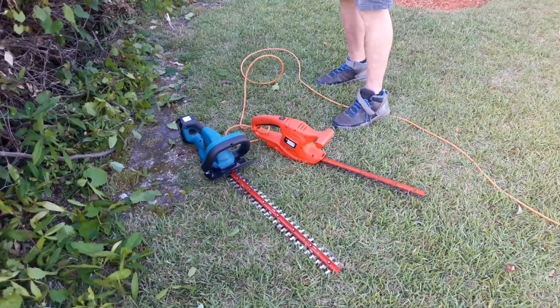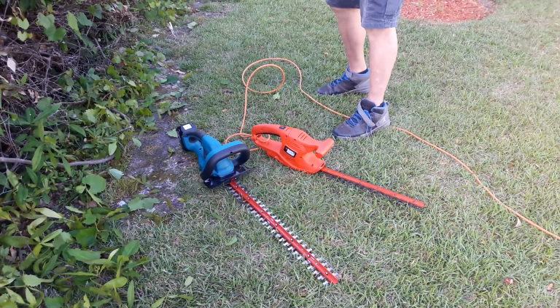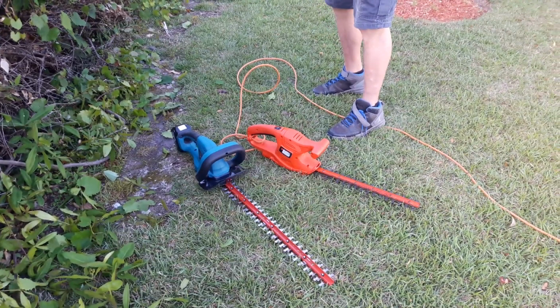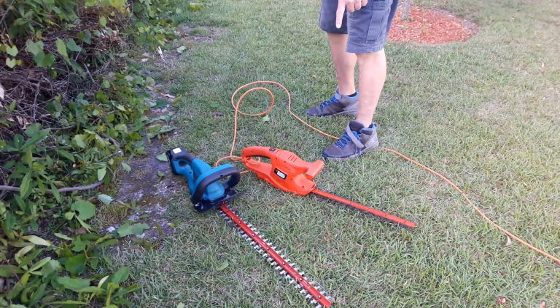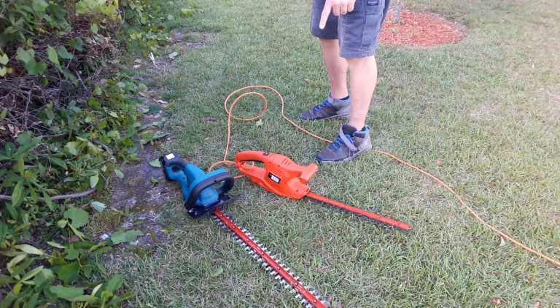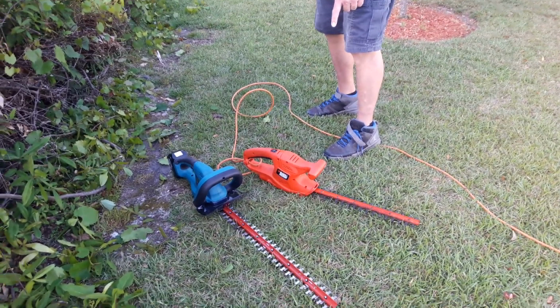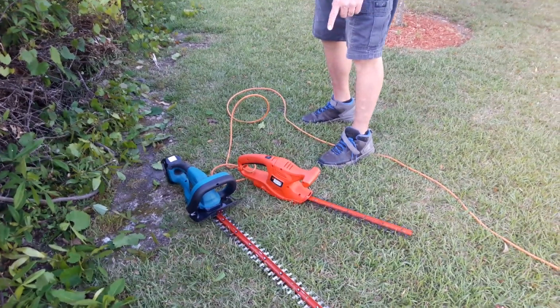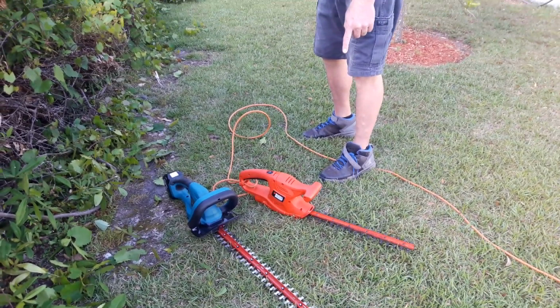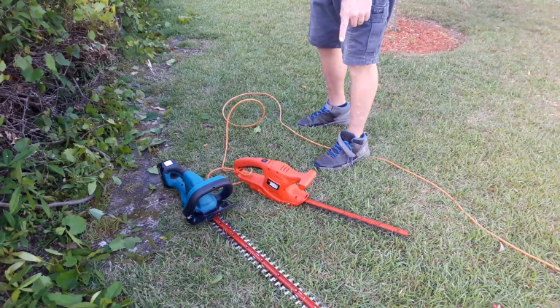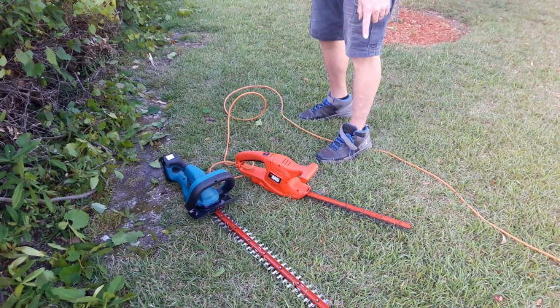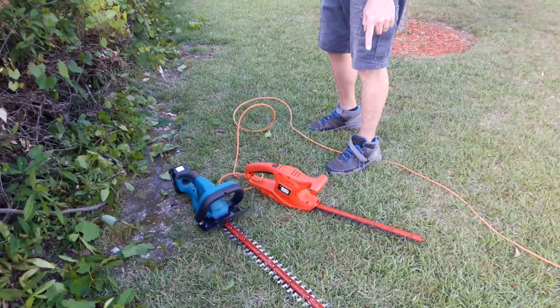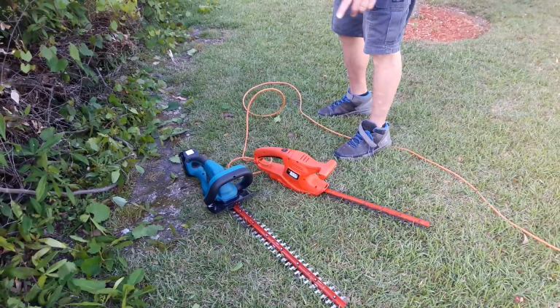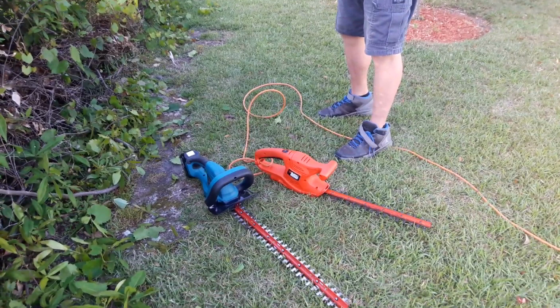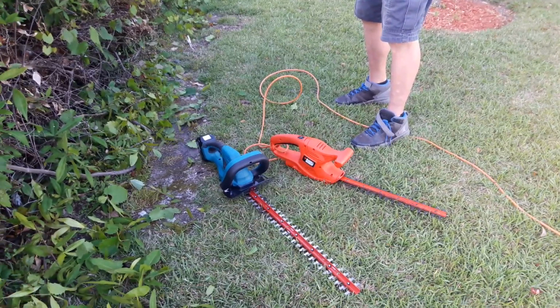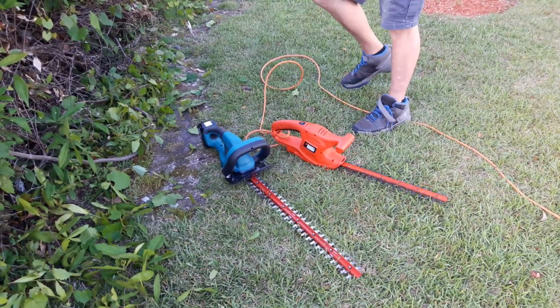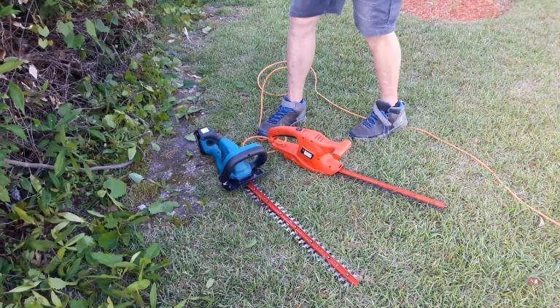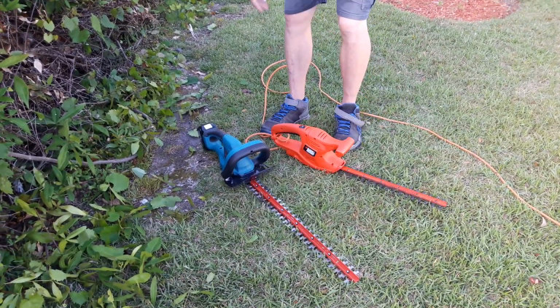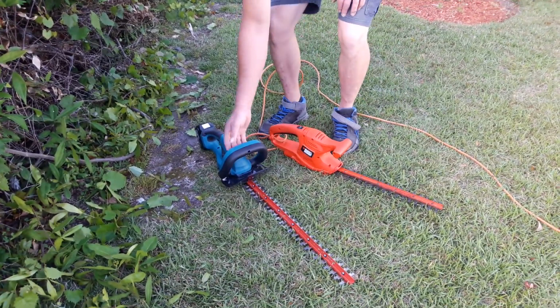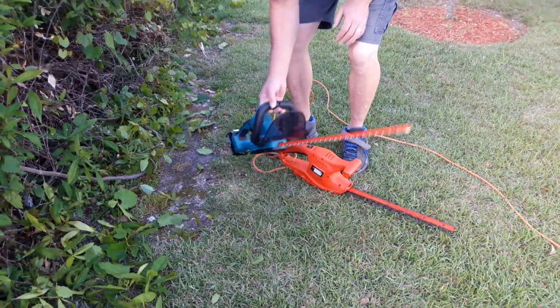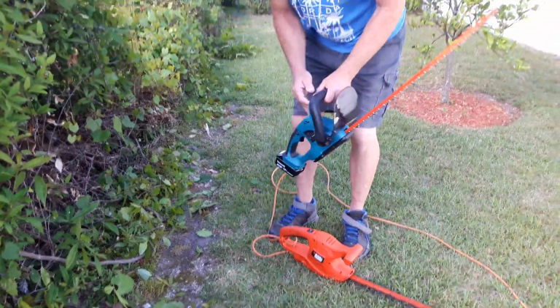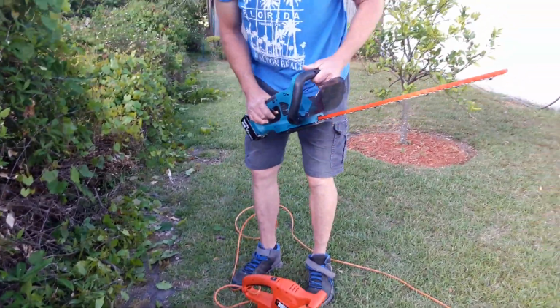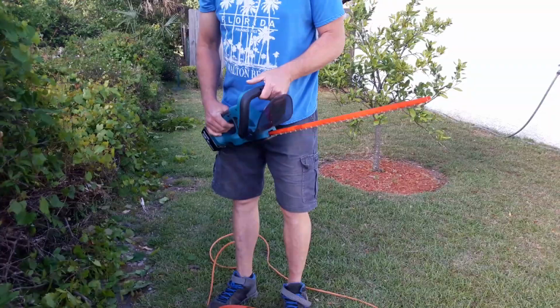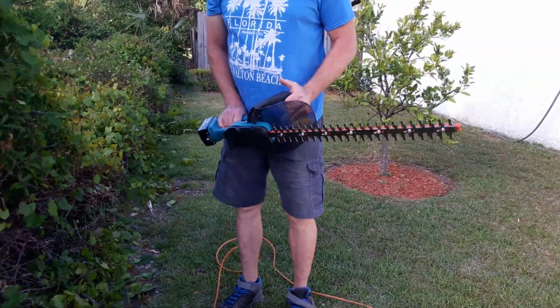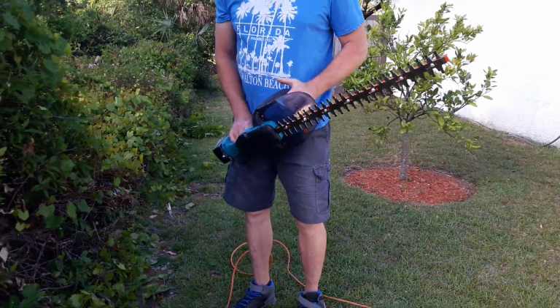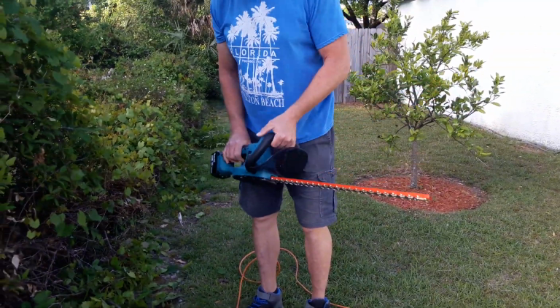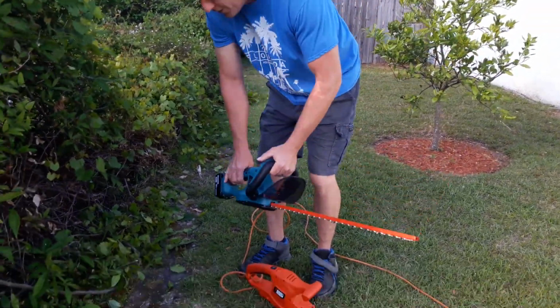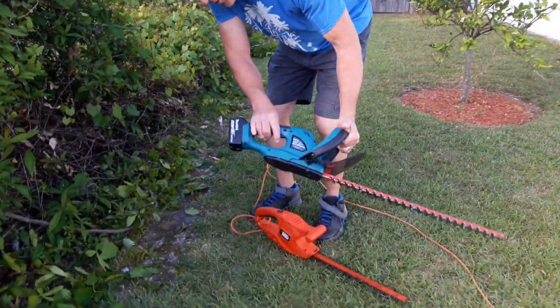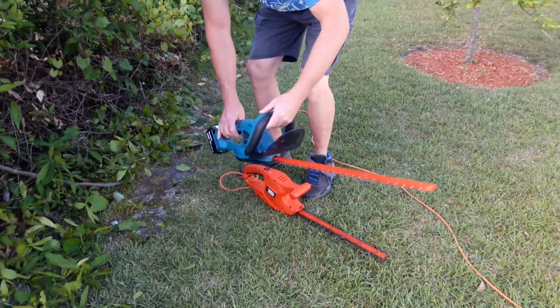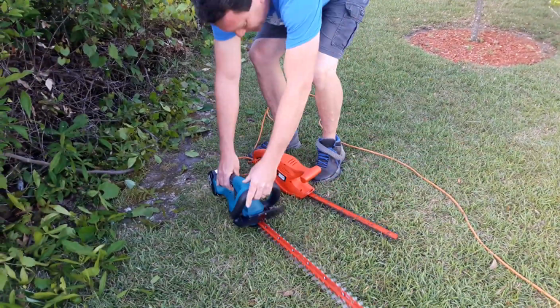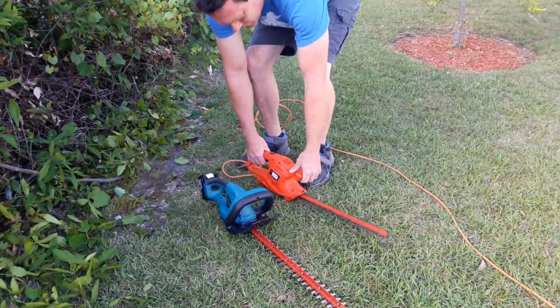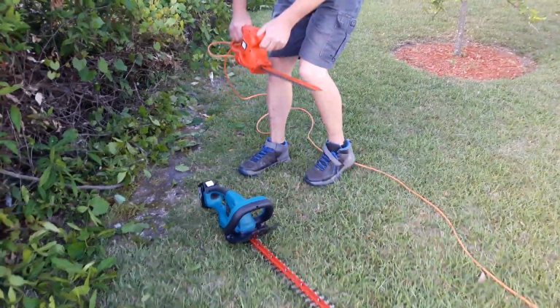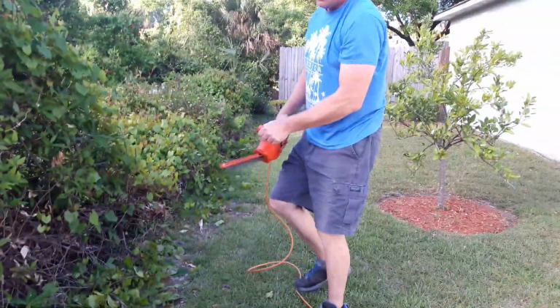Alright, we're going to compare this corded Black & Decker piece of spaghetti, 16-inch, compared to a cordless Makita 22-inch I just got from Acme Tools. Brand new blade, cordless. Let's check it out.